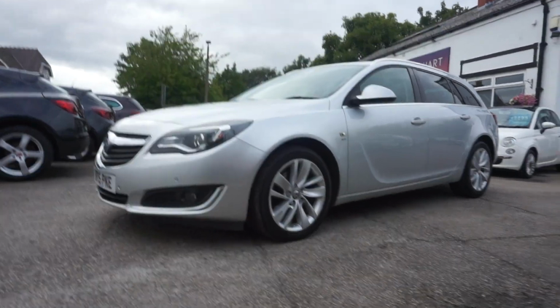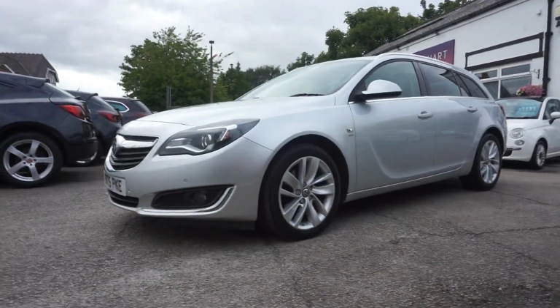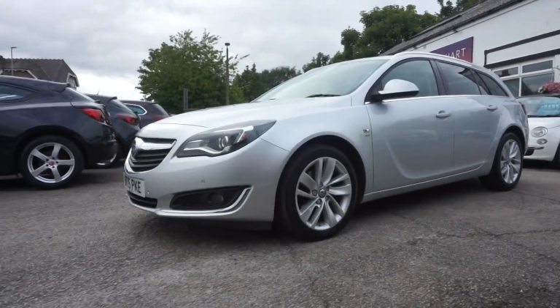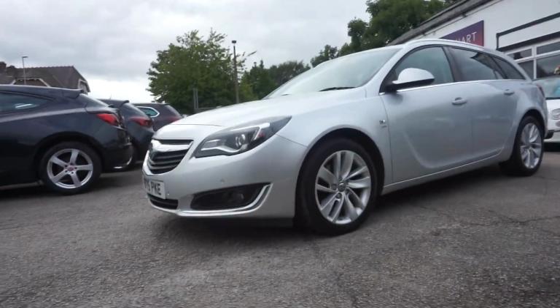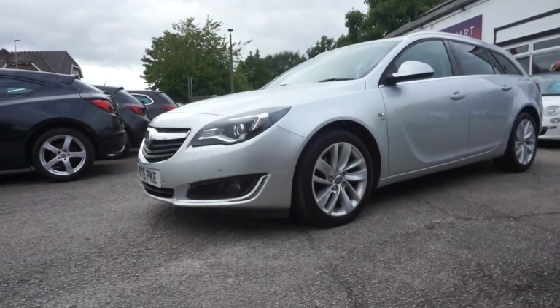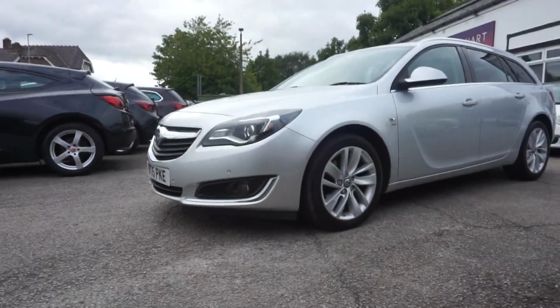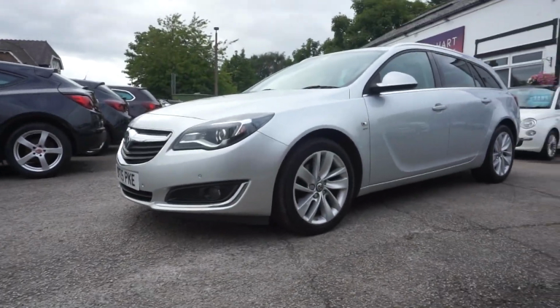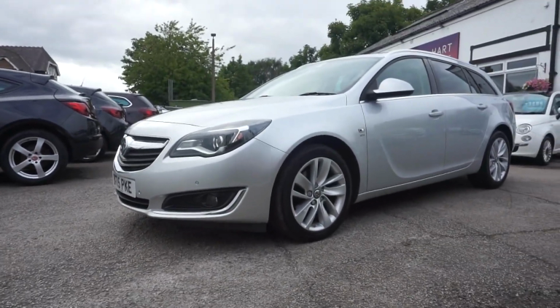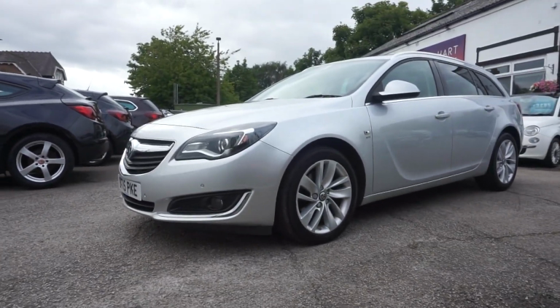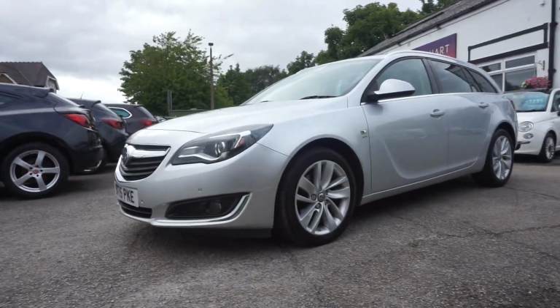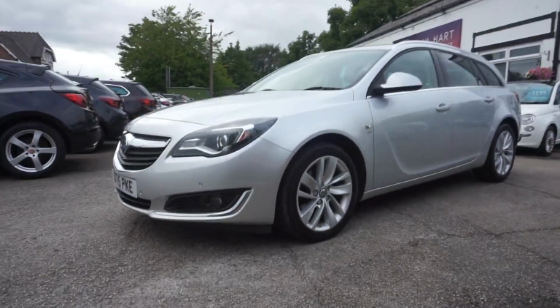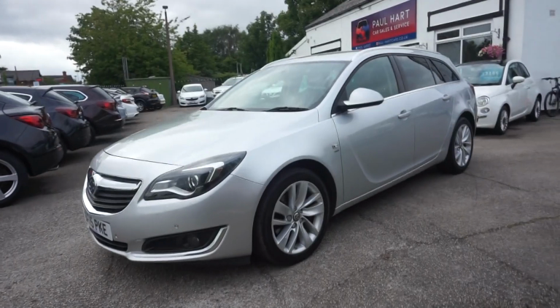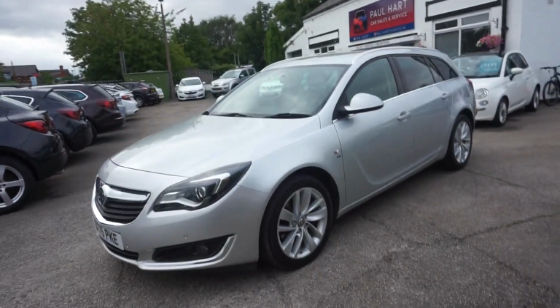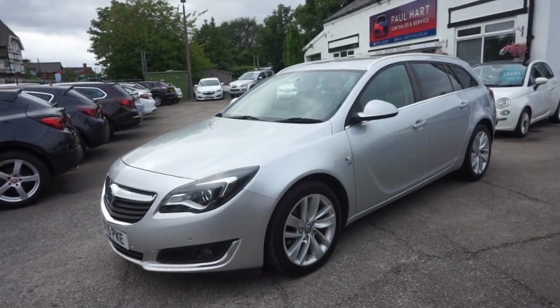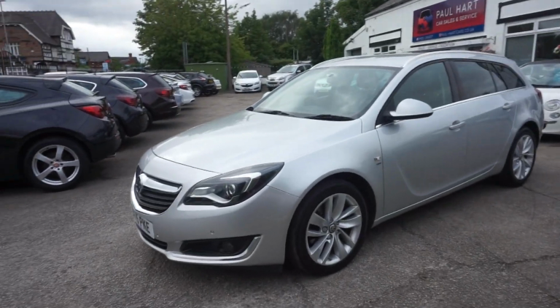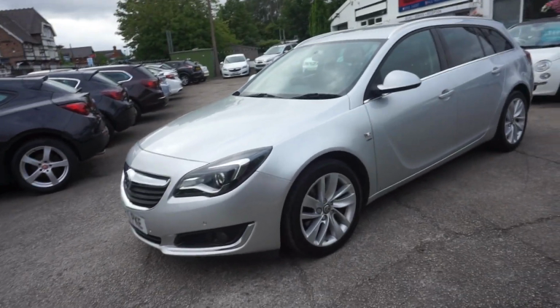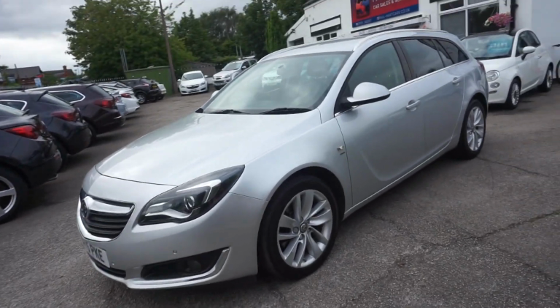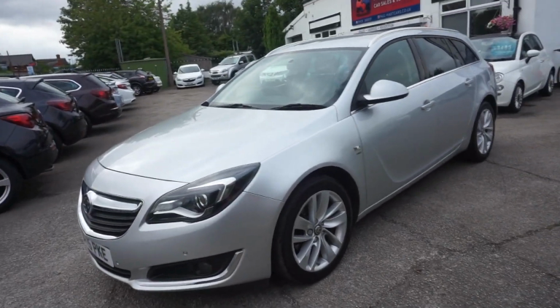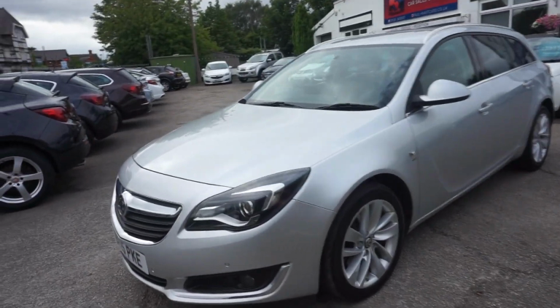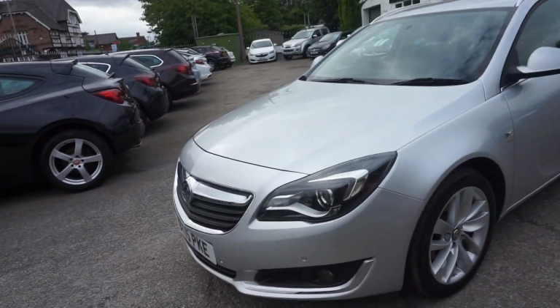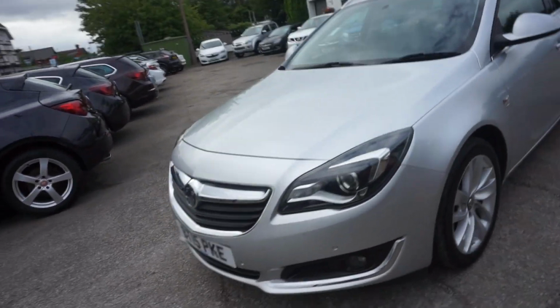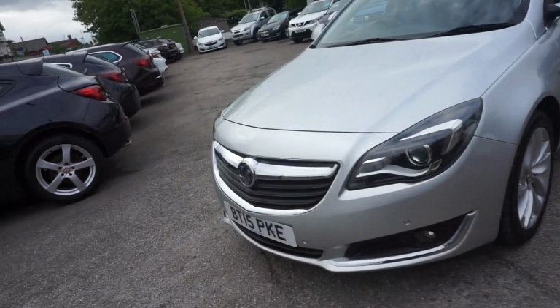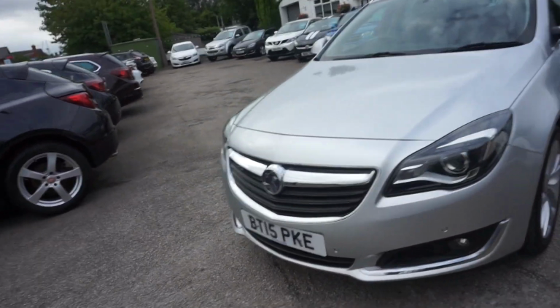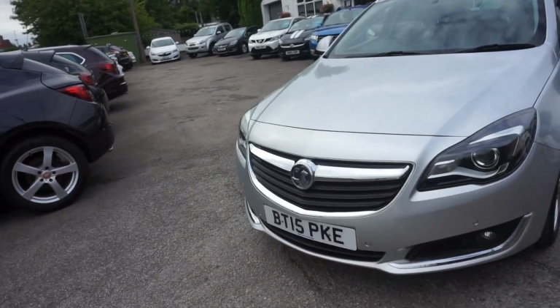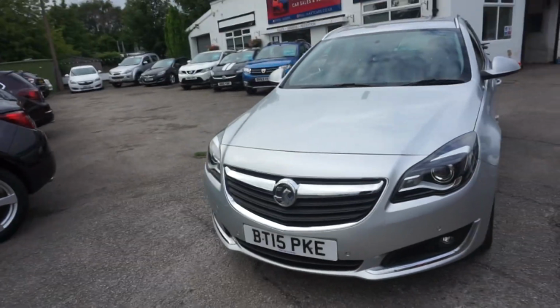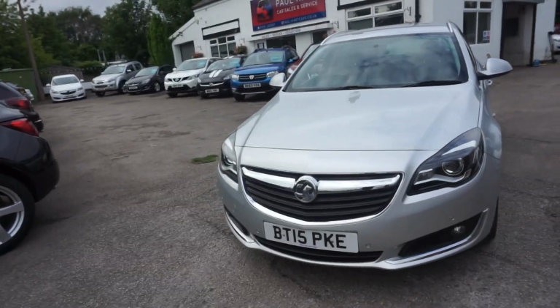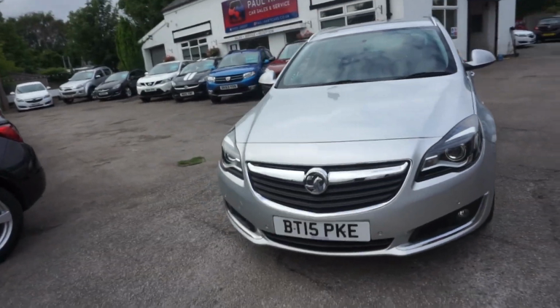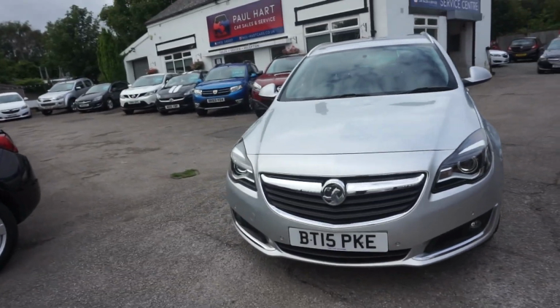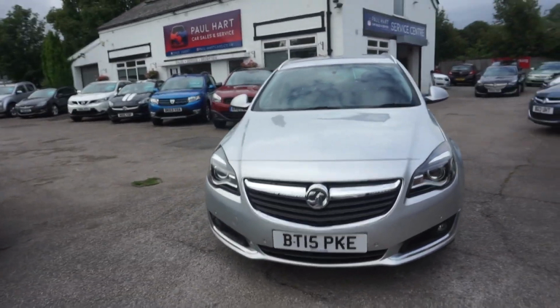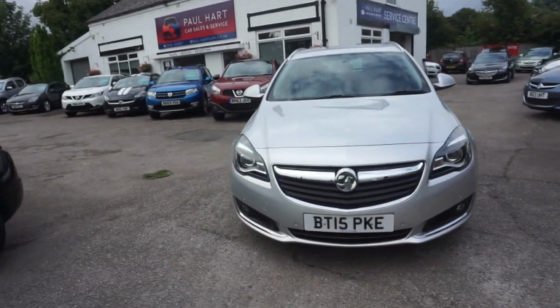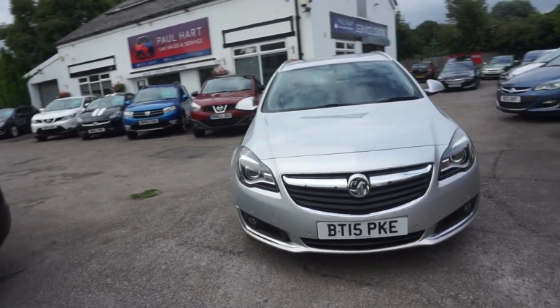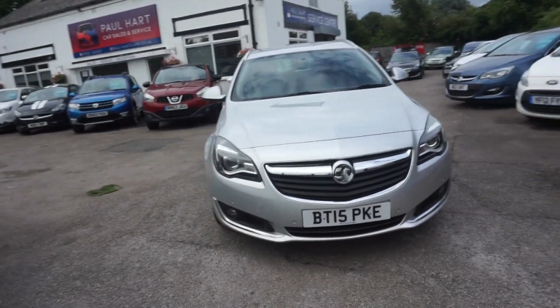Thanks for visiting the Paul Hart Cars website. We've got a 2015 Vauxhall Insignia — it's the Insignia 2.0 litre CDTI SRI estate car automatic. Unusual car this one.